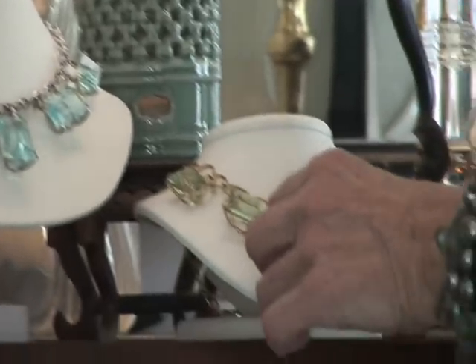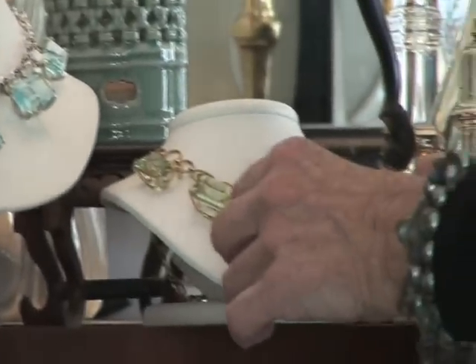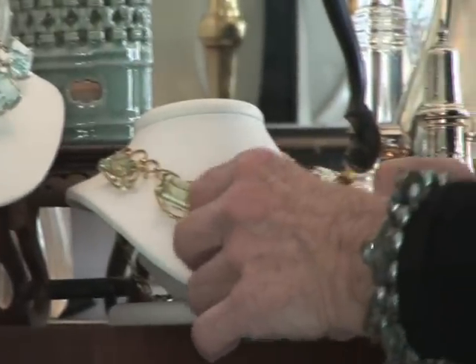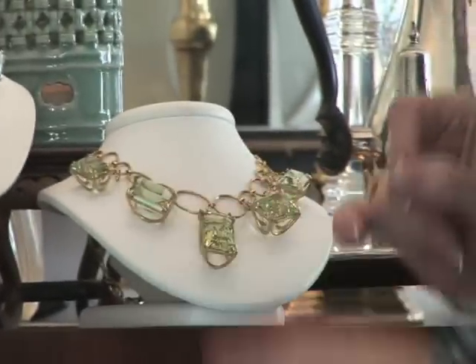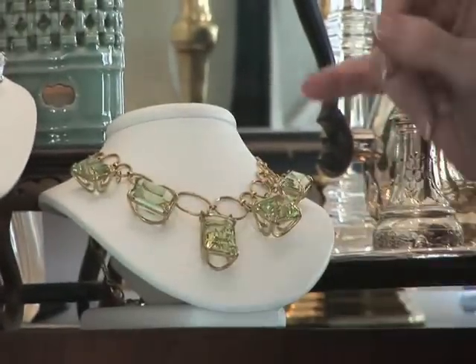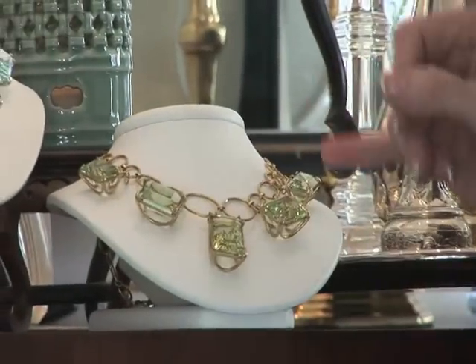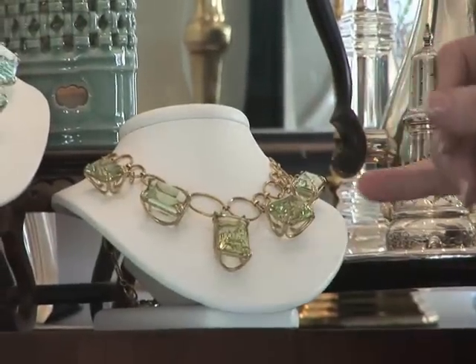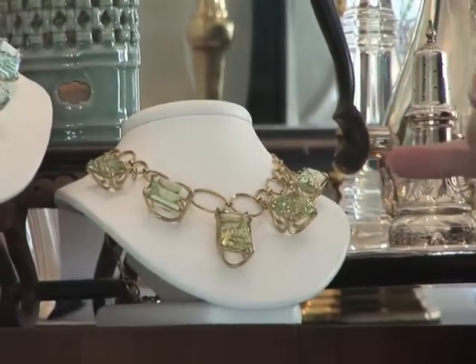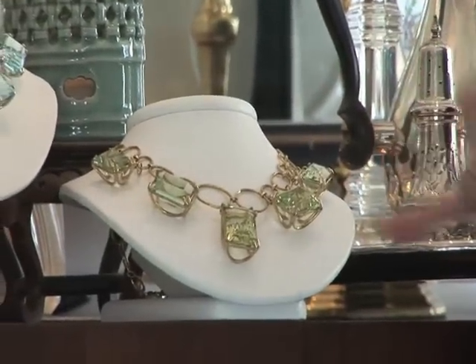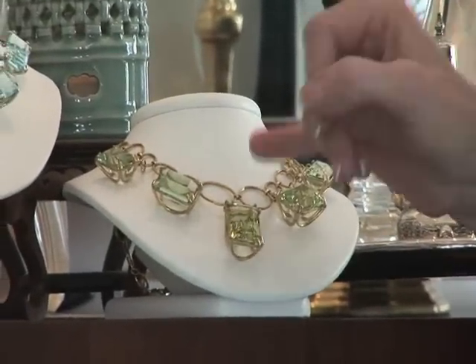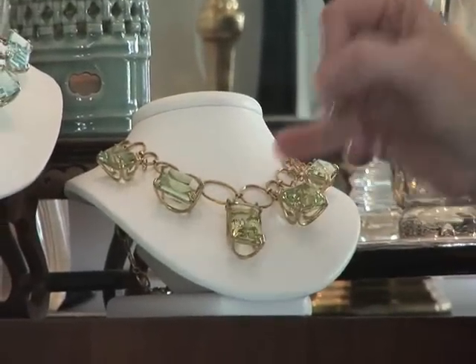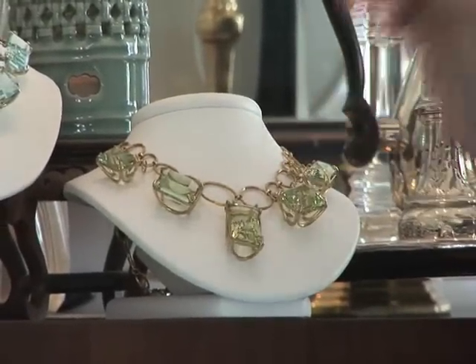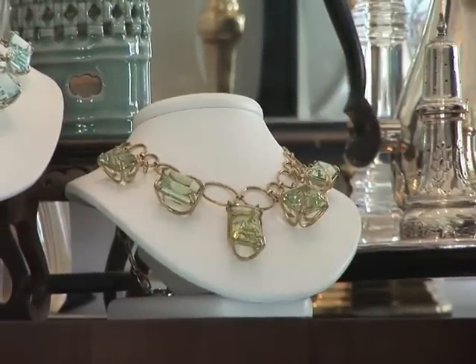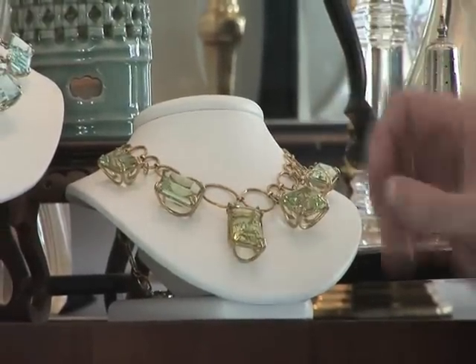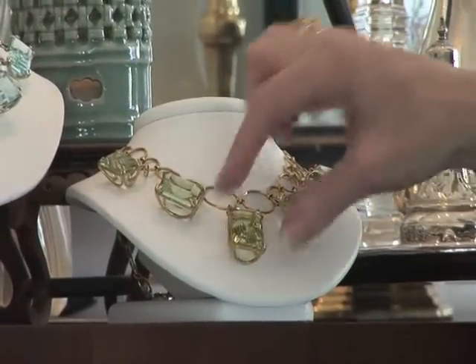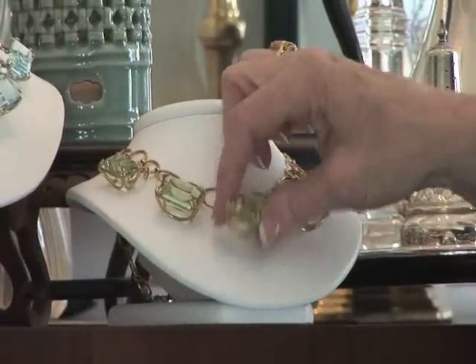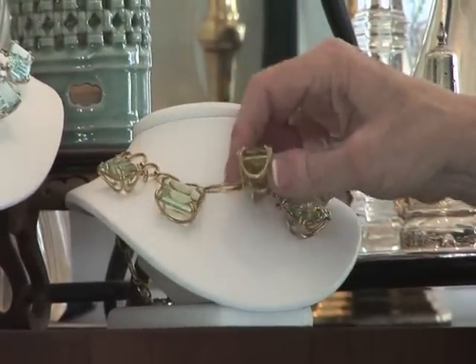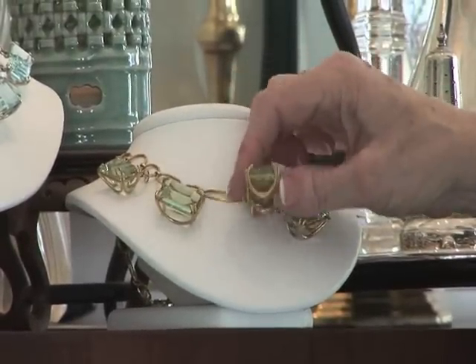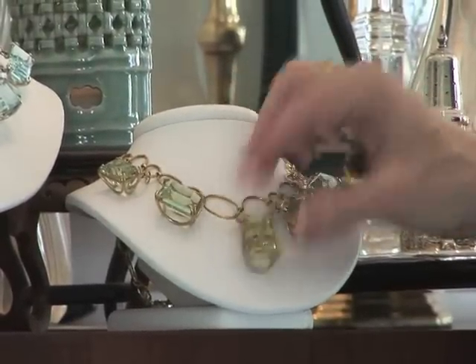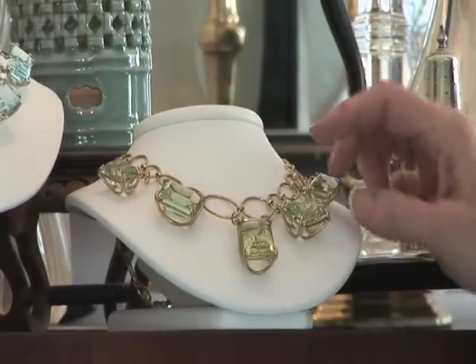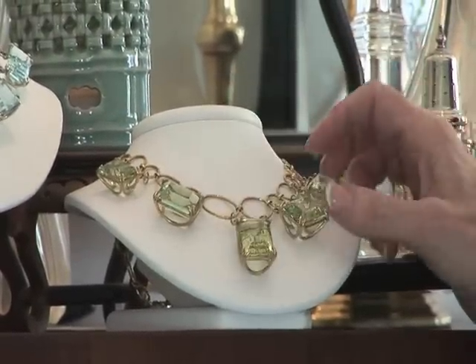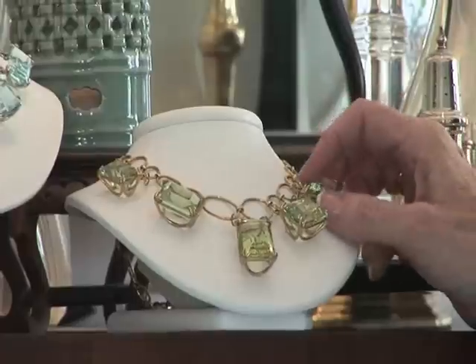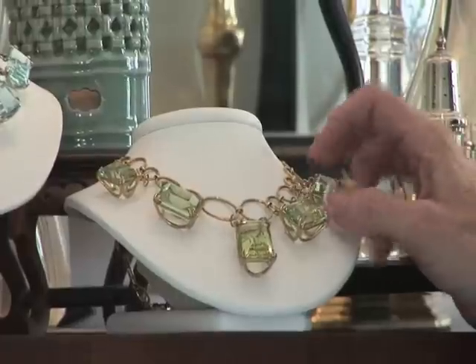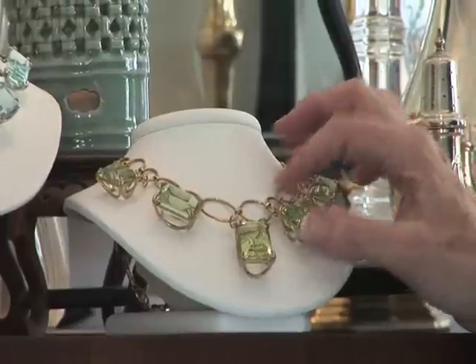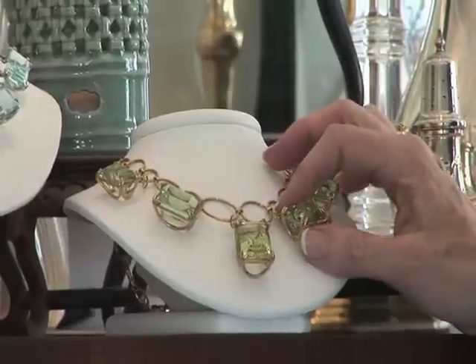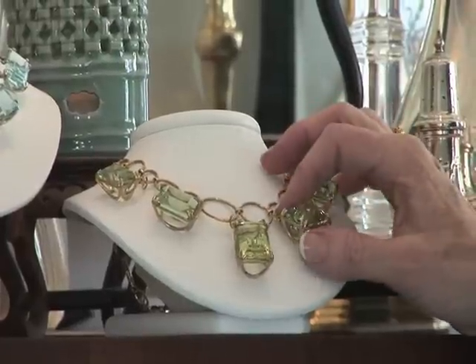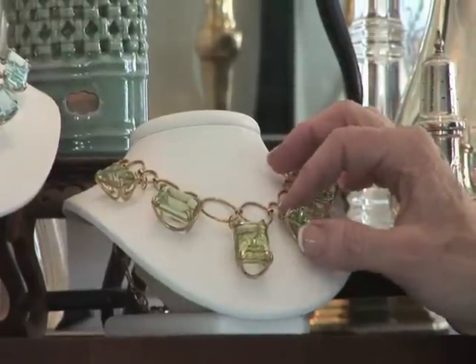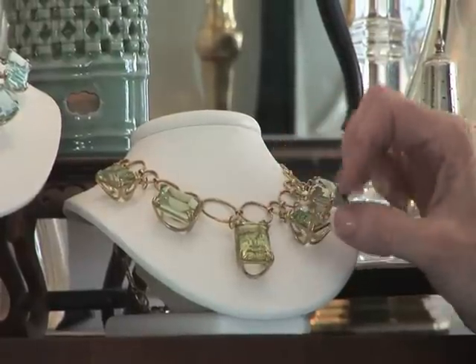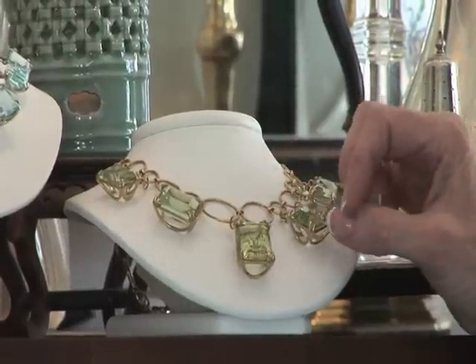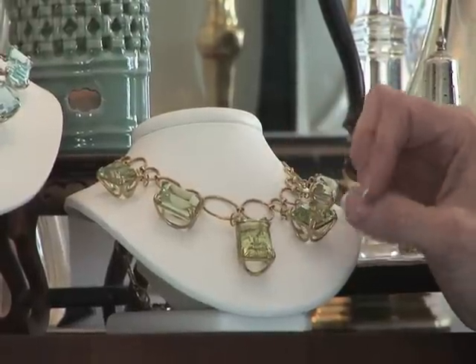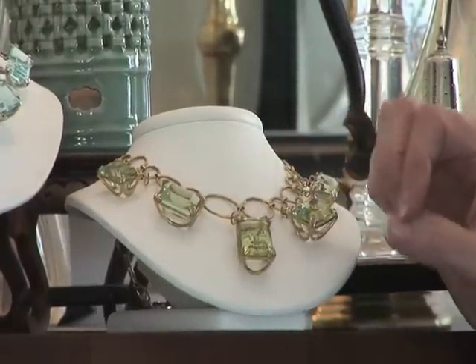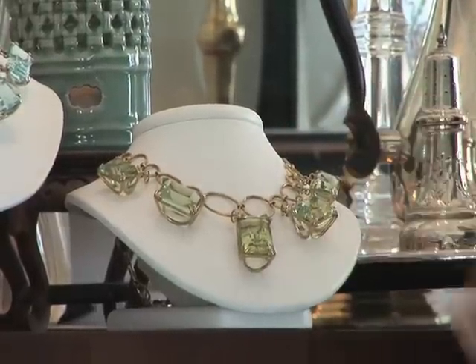Here we have golden barrel, 18-carat gold set in 22-carat gold. This is approximately 140 carats also.